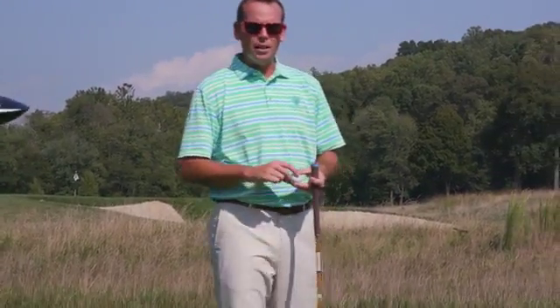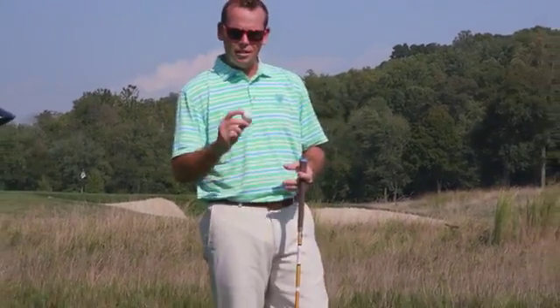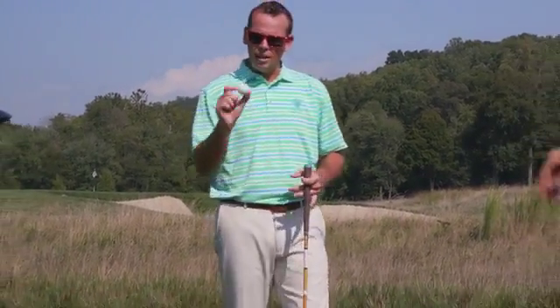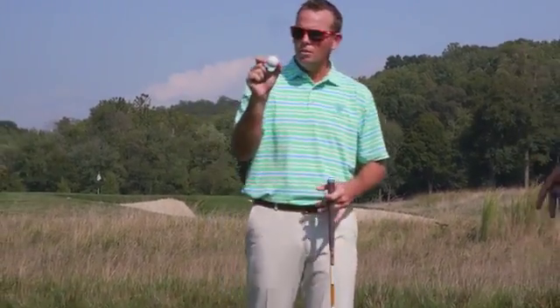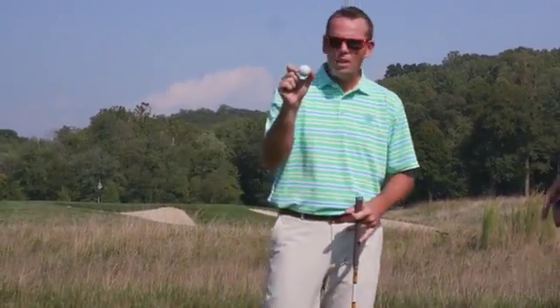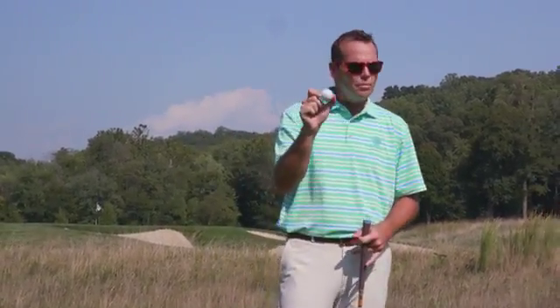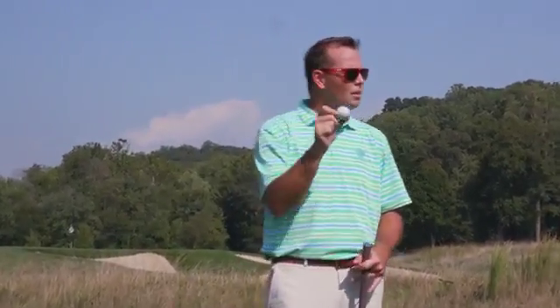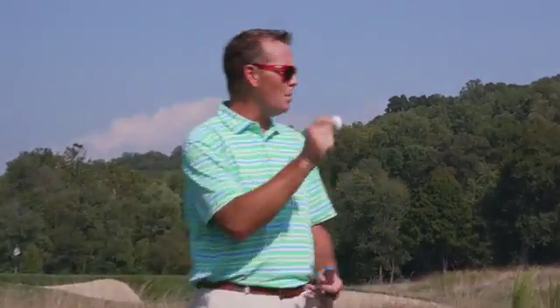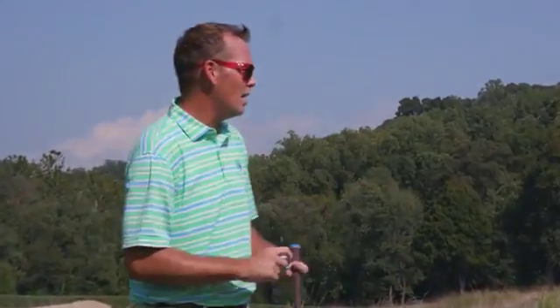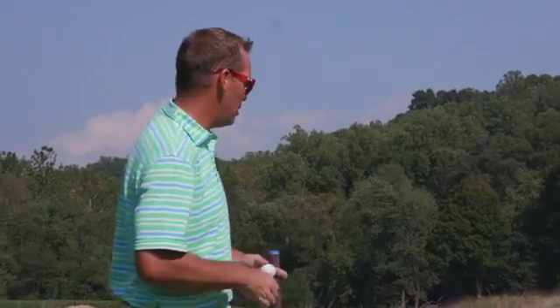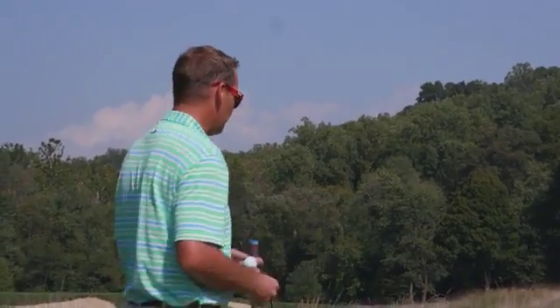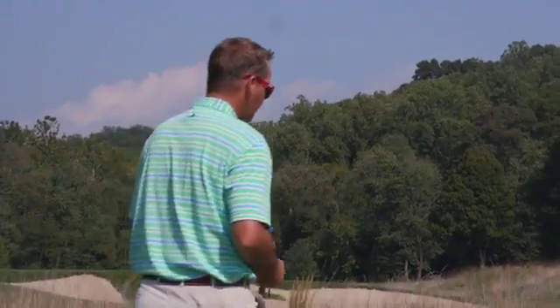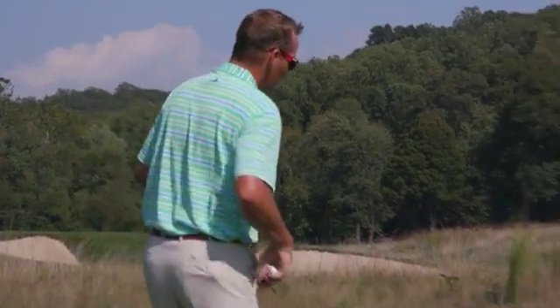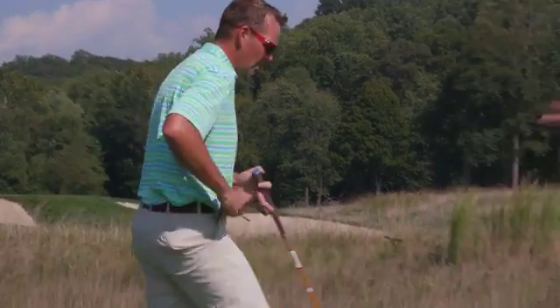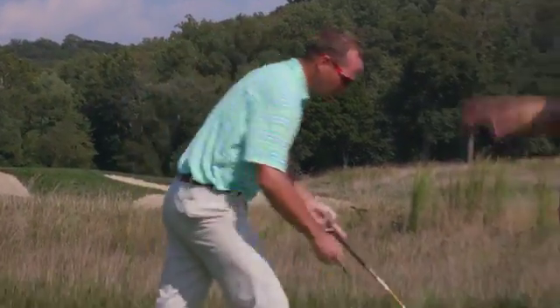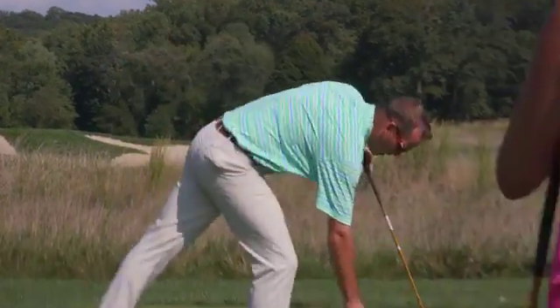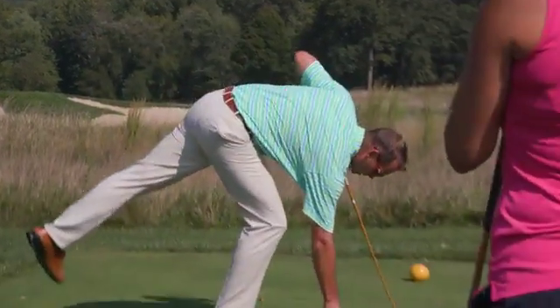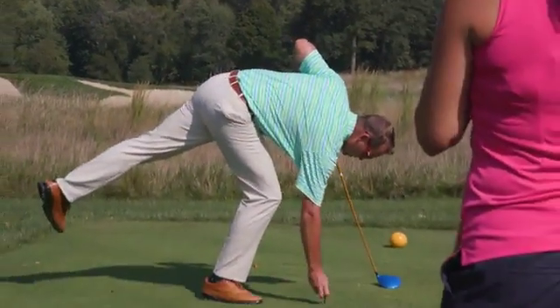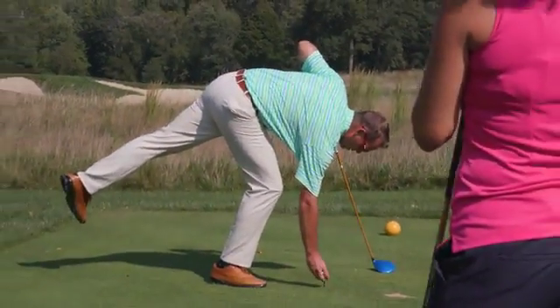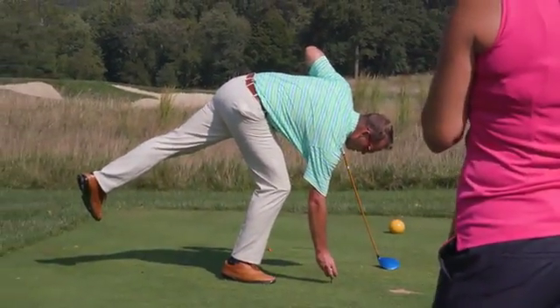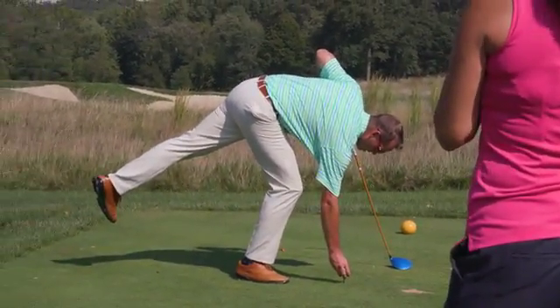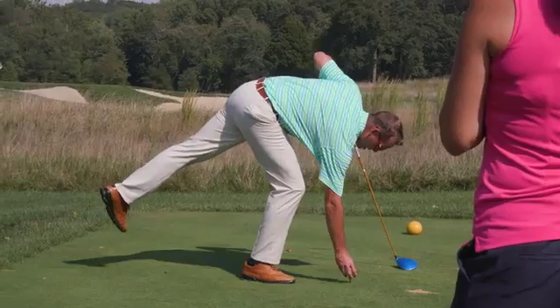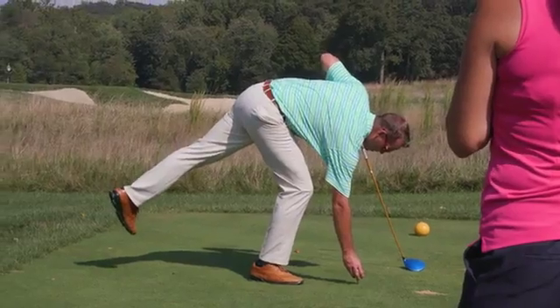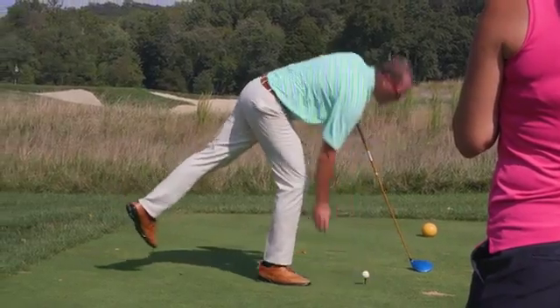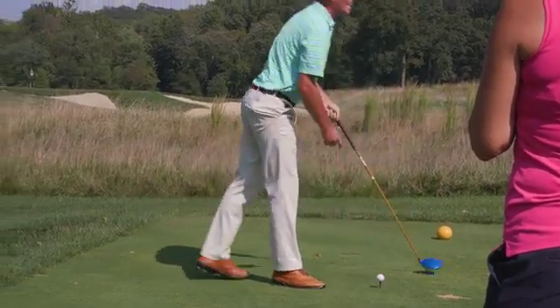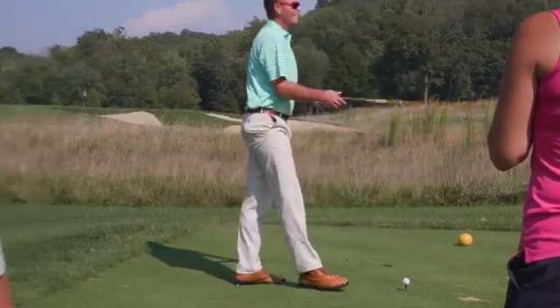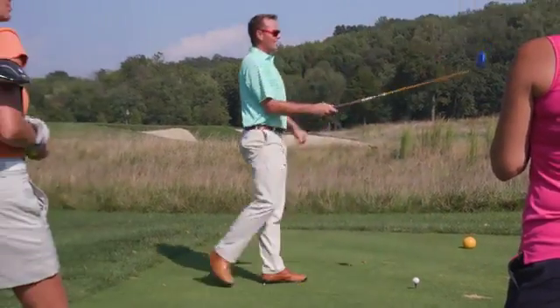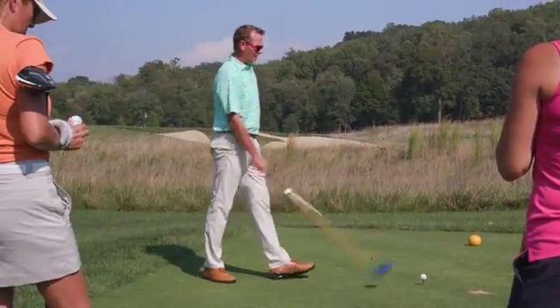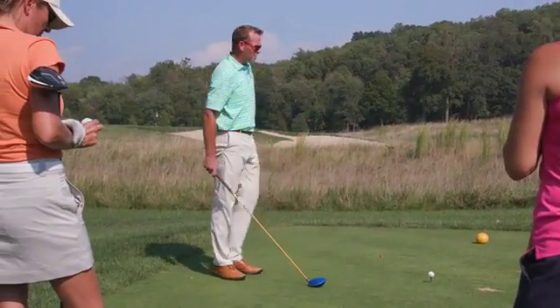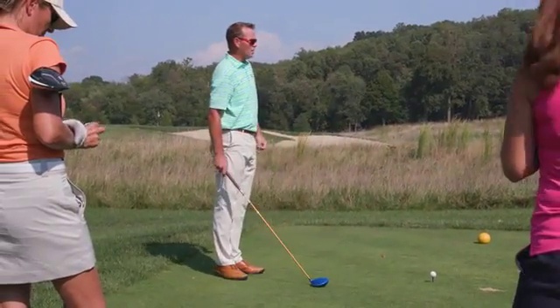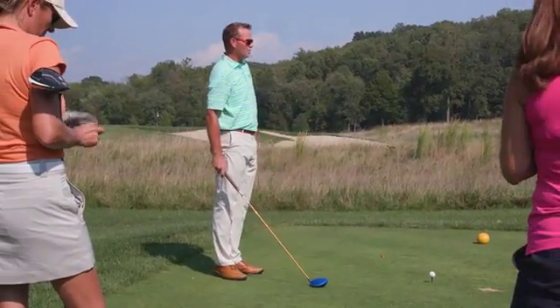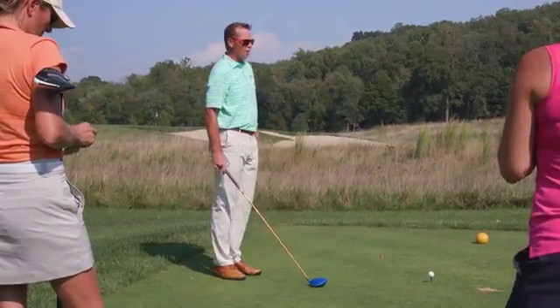Like I talked about in our putting lesson, I'm going to use the line on my ball to help aim my tee shot. So I'm going to tee up my ball and aim my pink line at the left edge of the bunker.